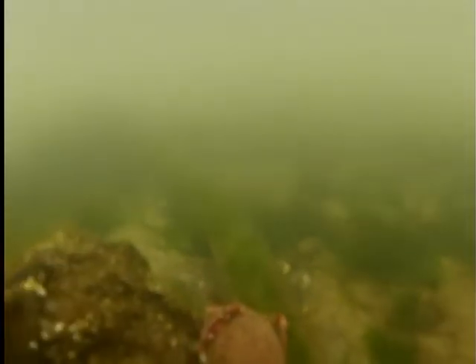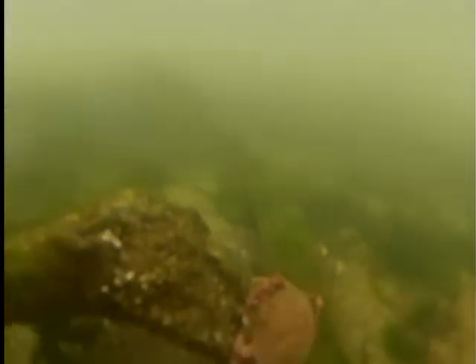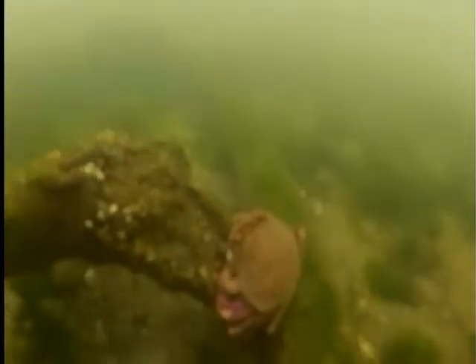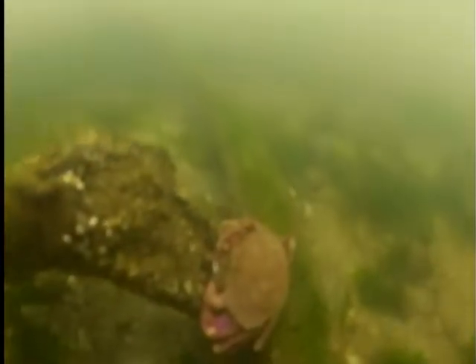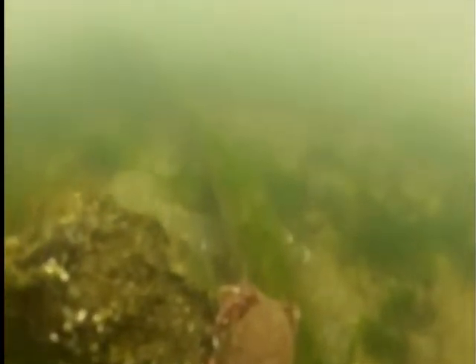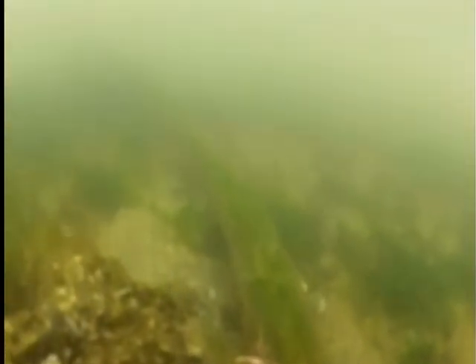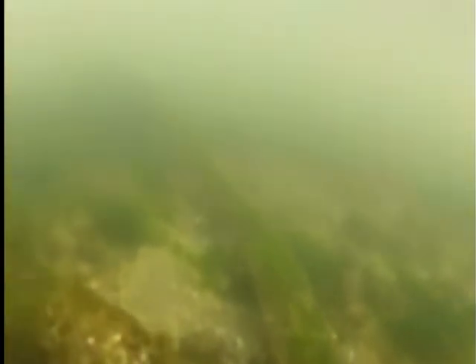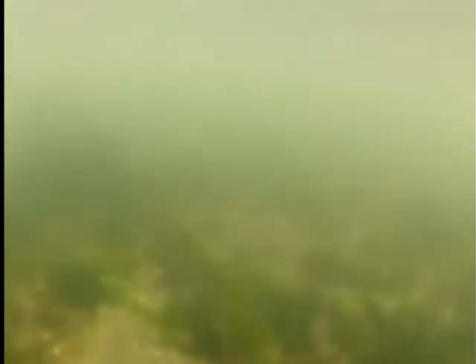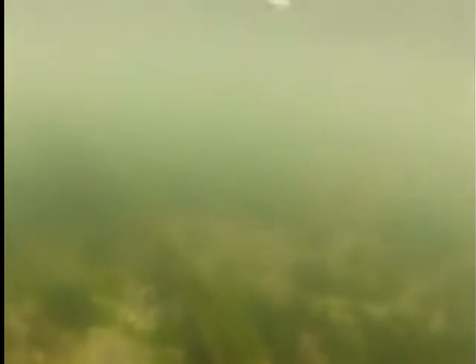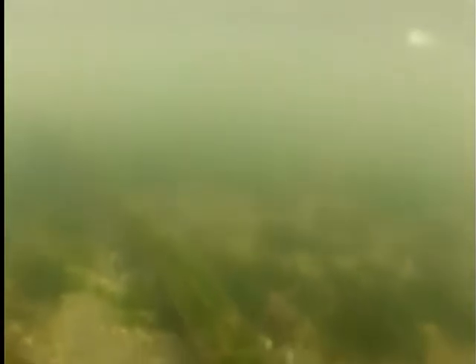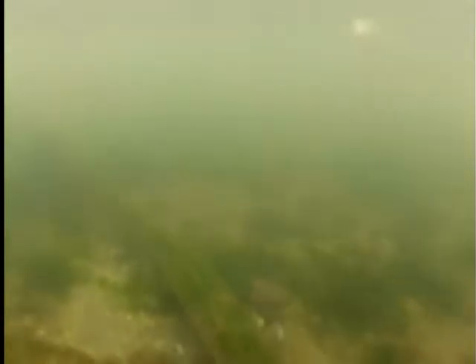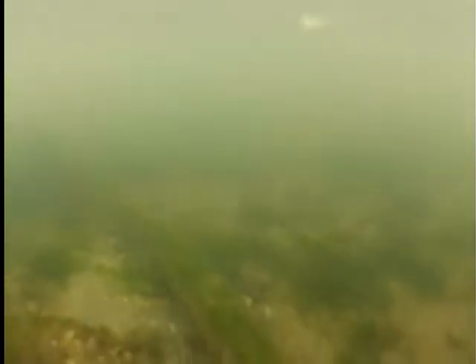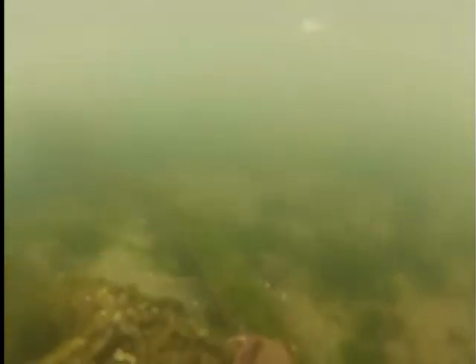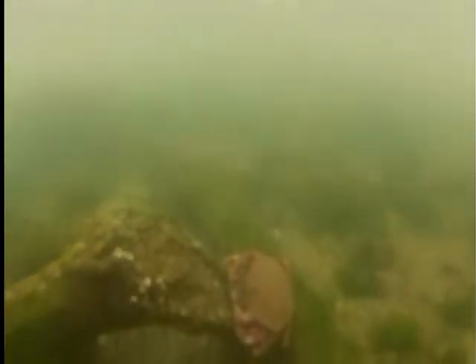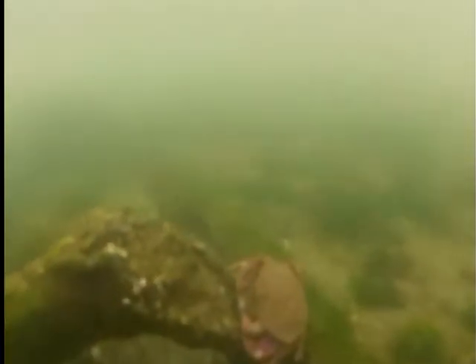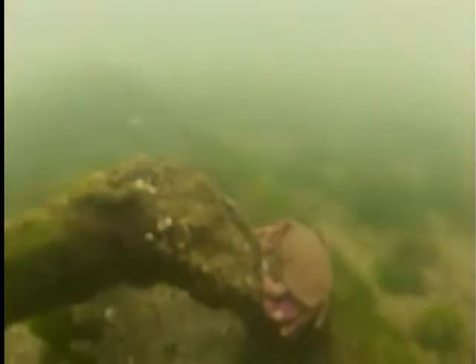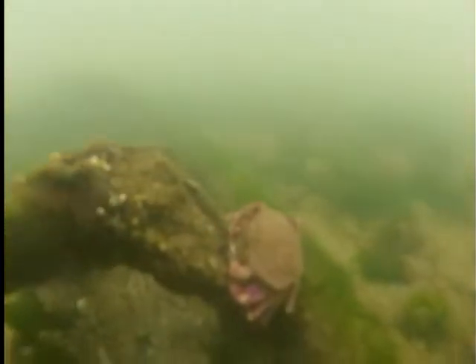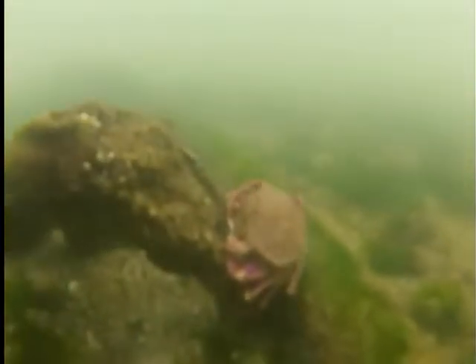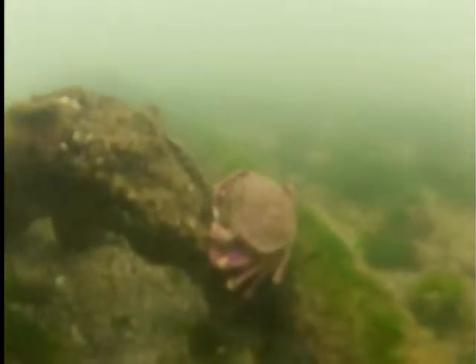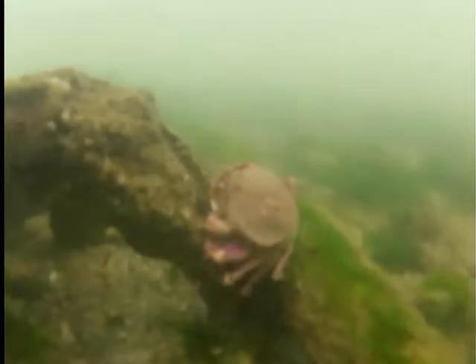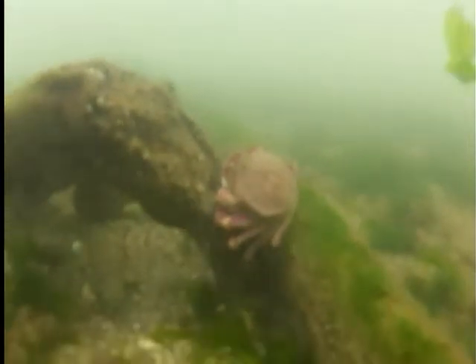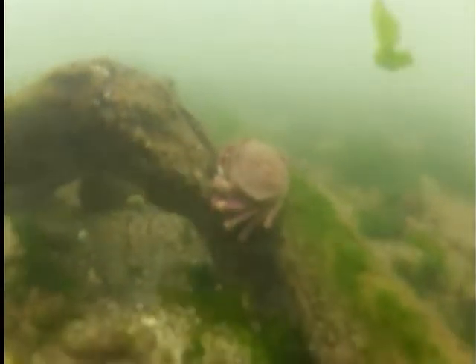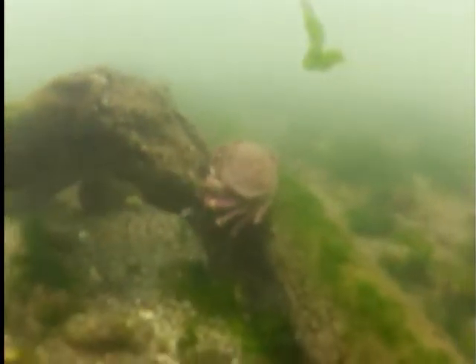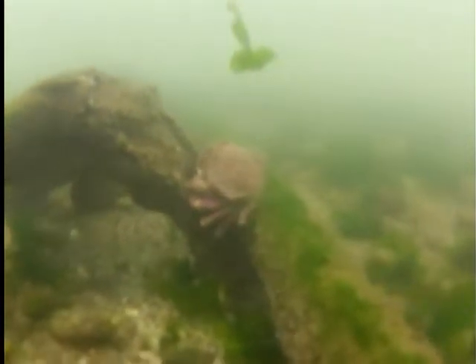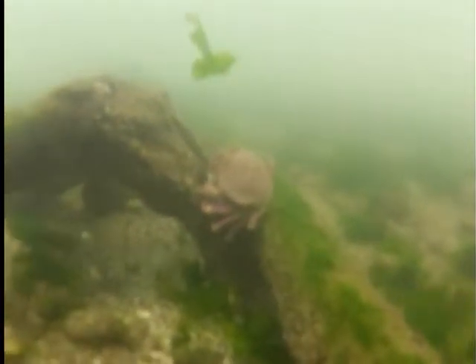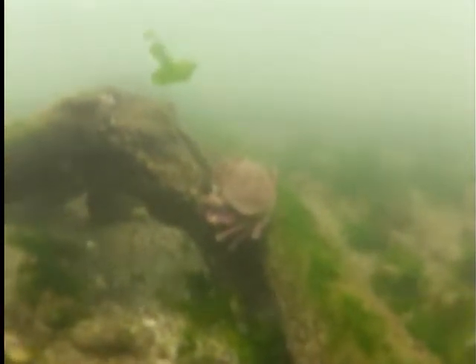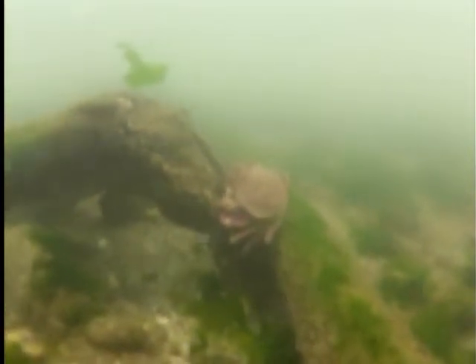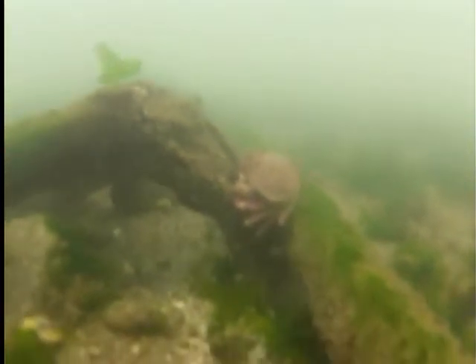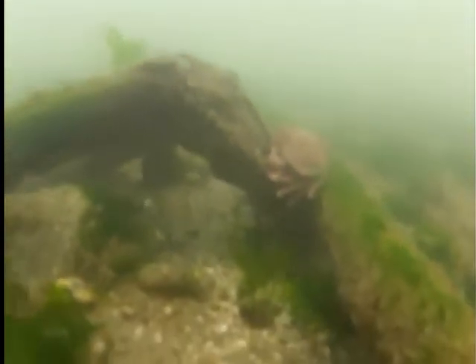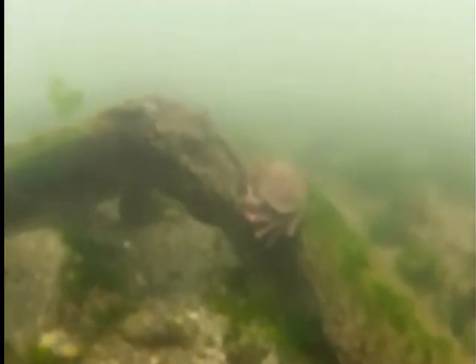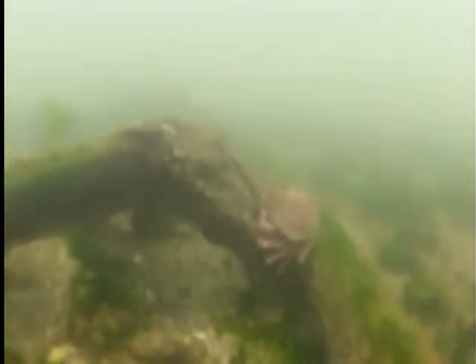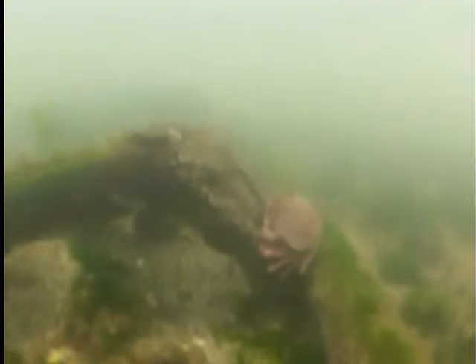I'm just trying out the underwater photopole, and here is a Pacific Graceful Crab. A lot of people mistake these for juvenile Dungeness. A really big one only grows about four inches.